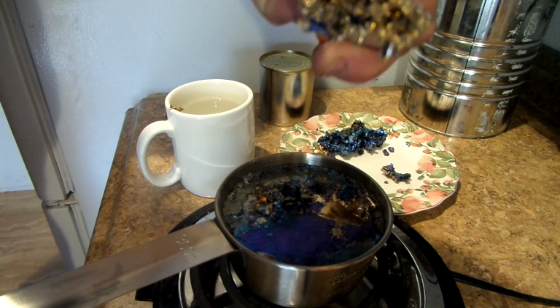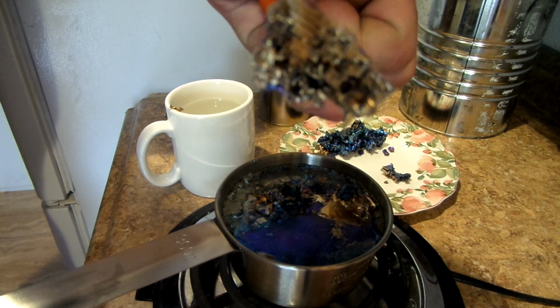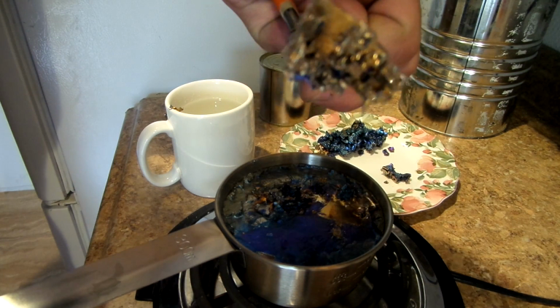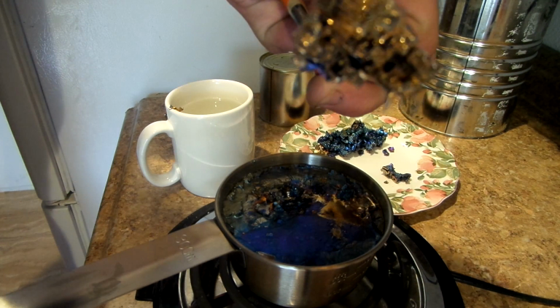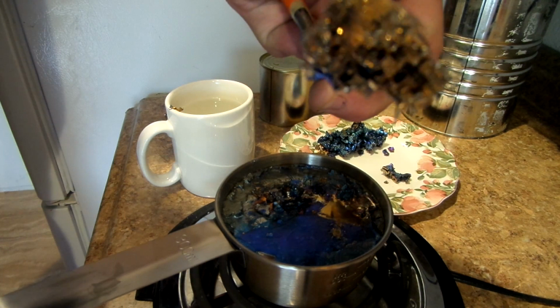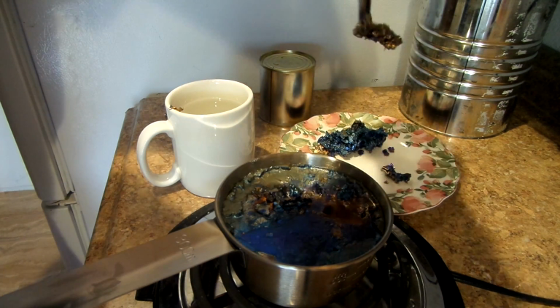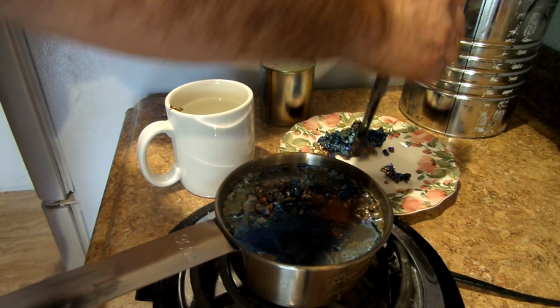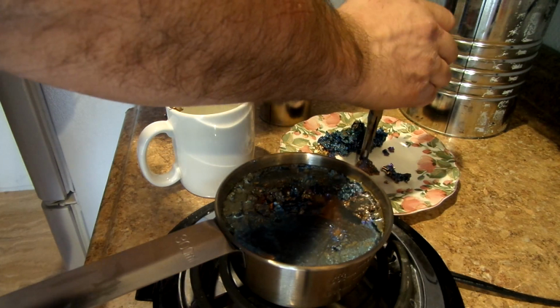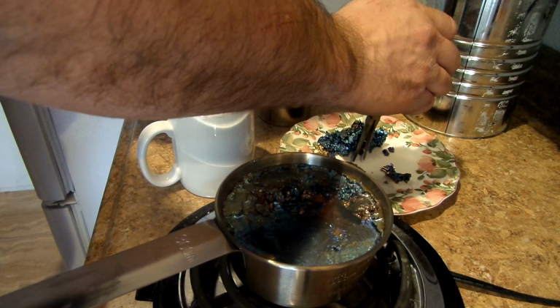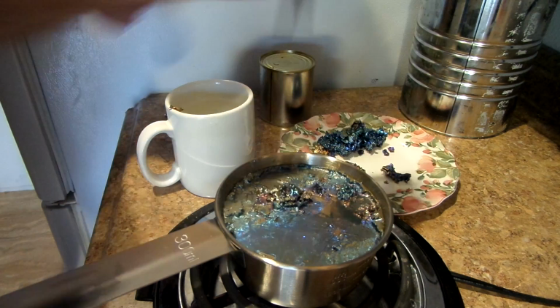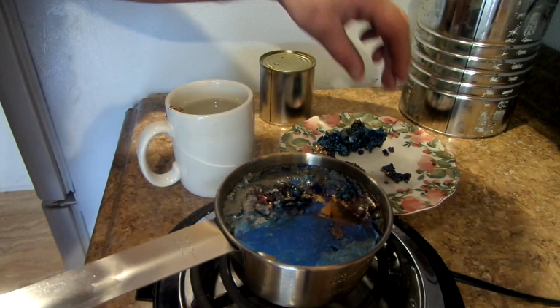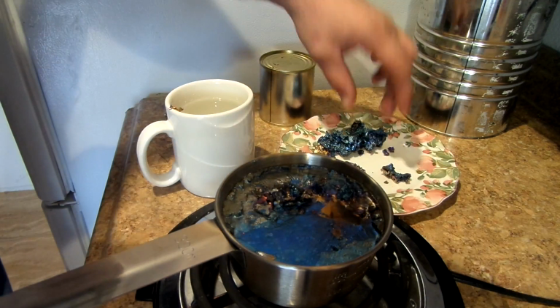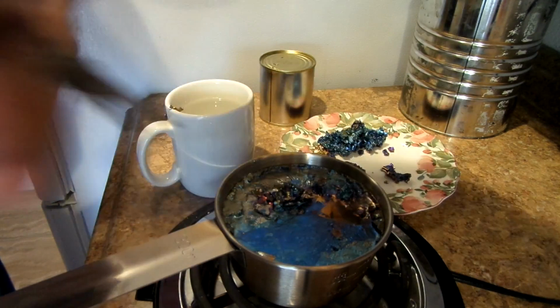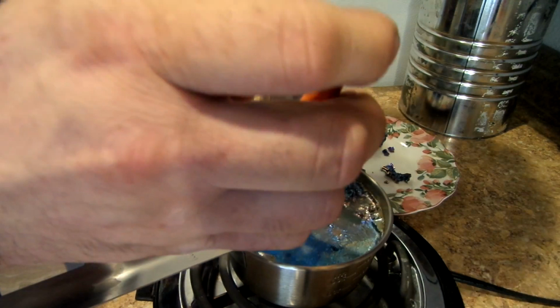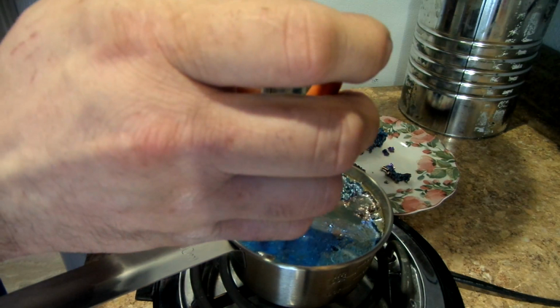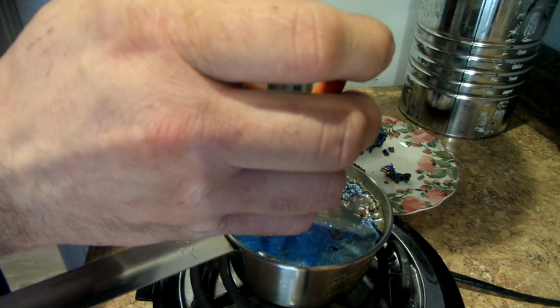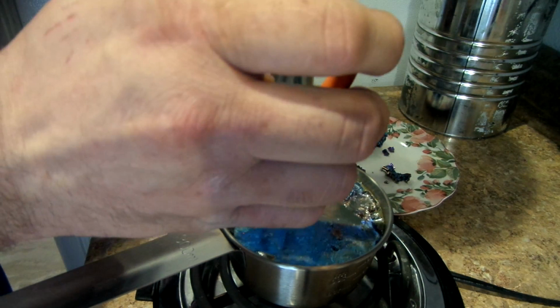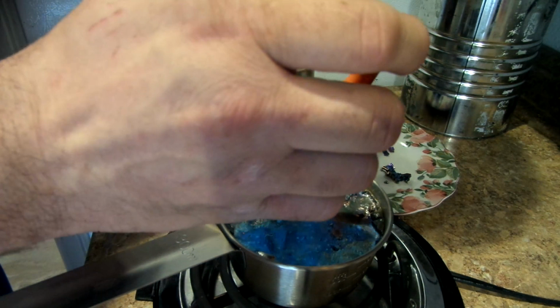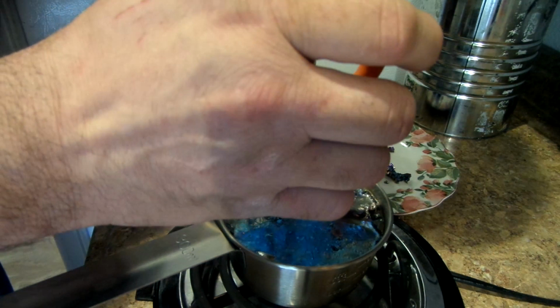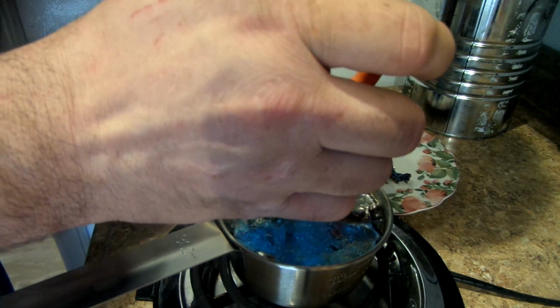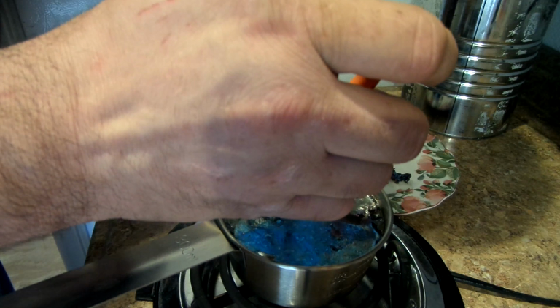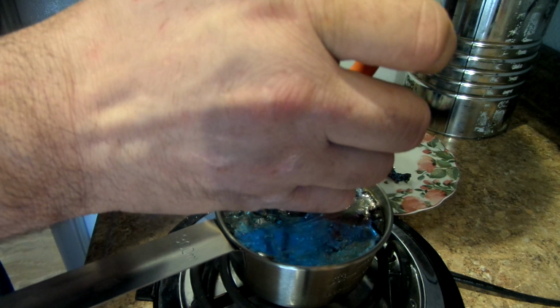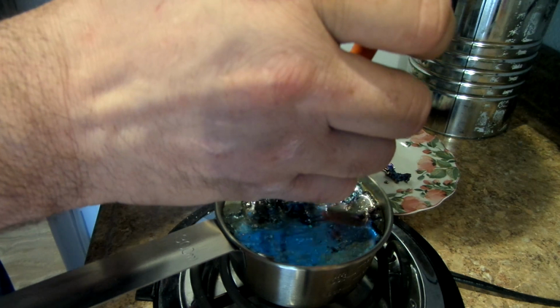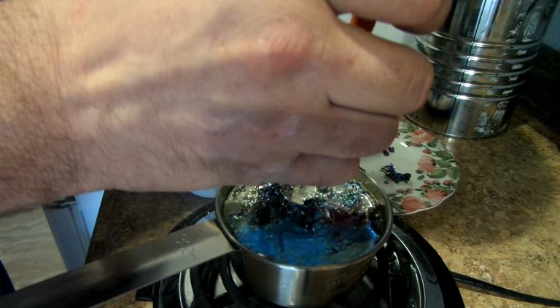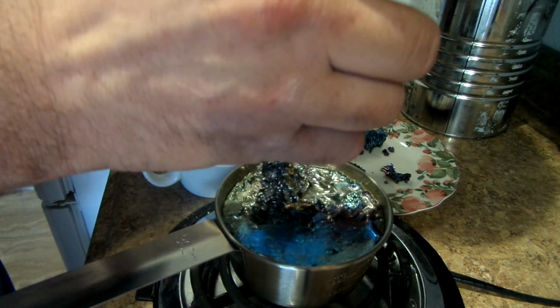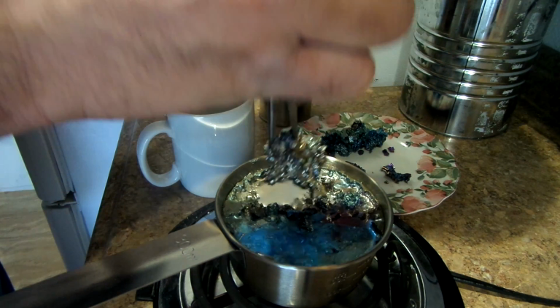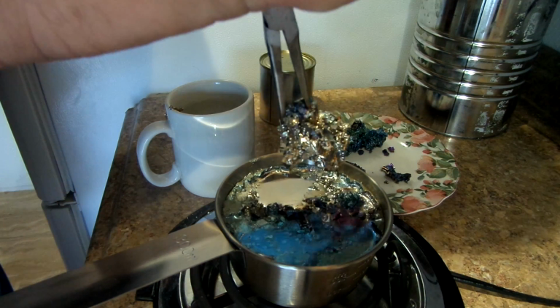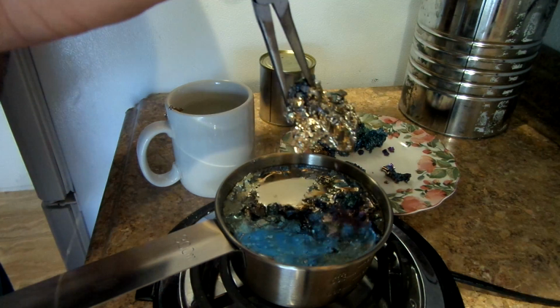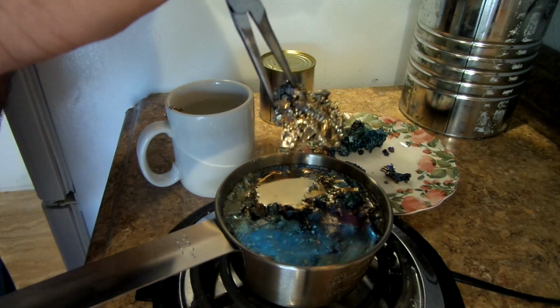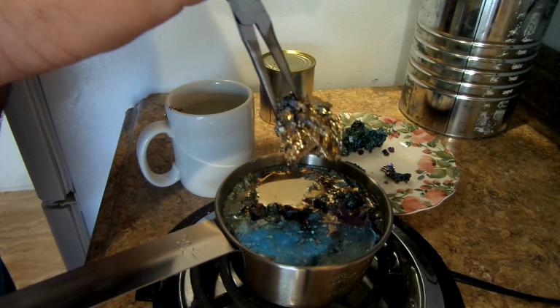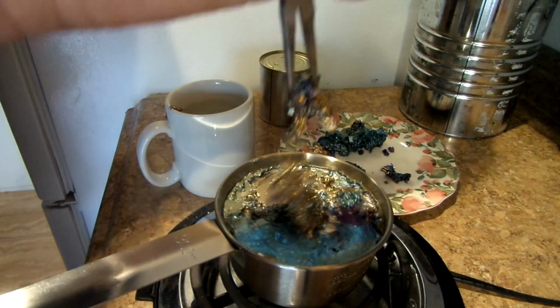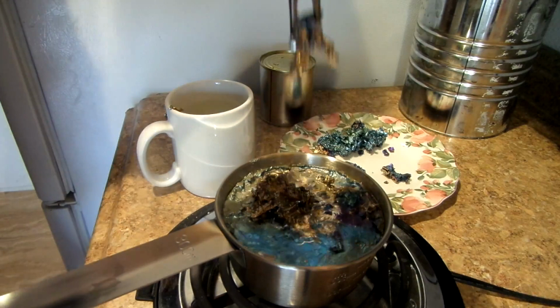As it oxidizes with the air it's going to change color. Oh, that's going to be a pretty blue. Oh my gosh. These are the biggest ones I've ever done.